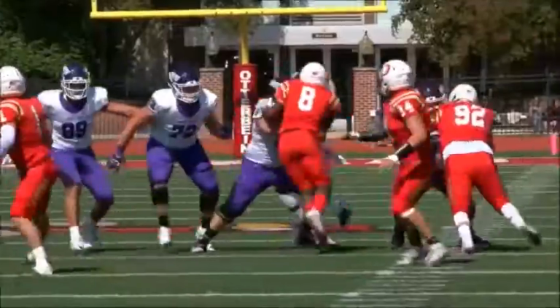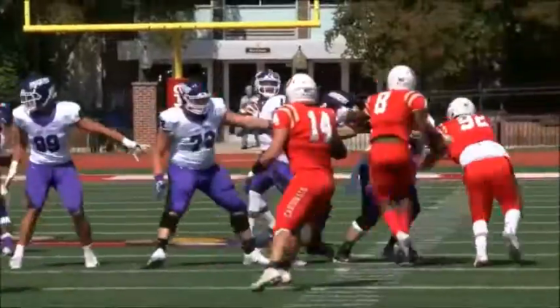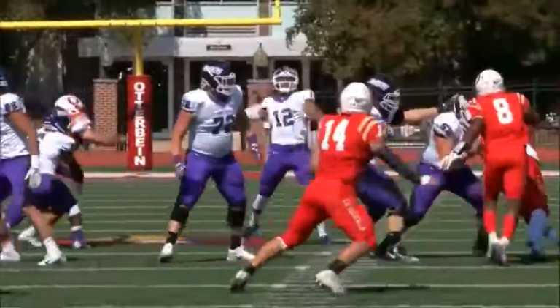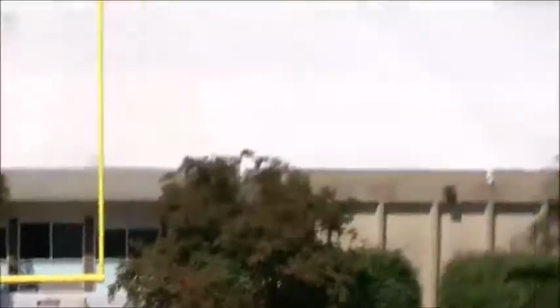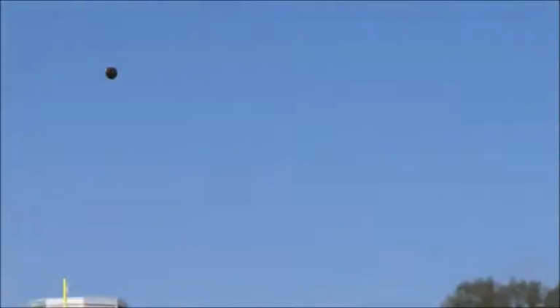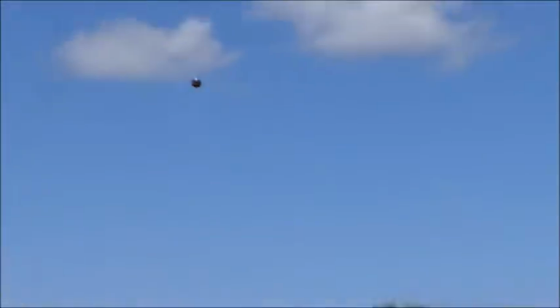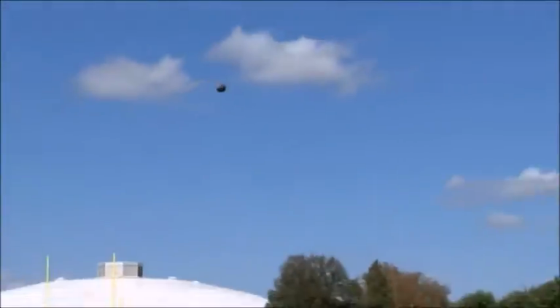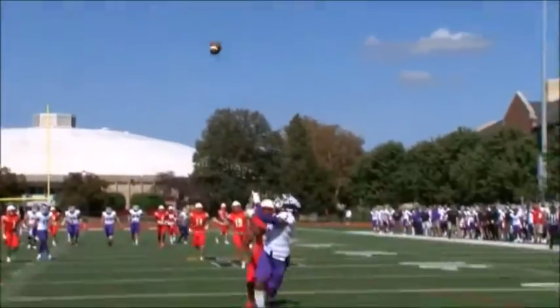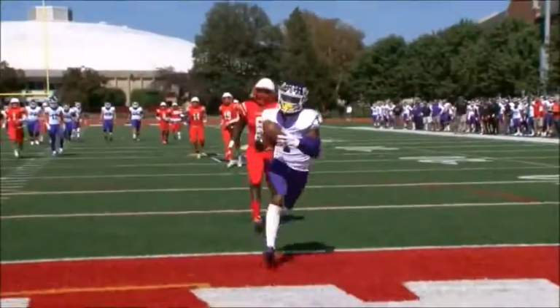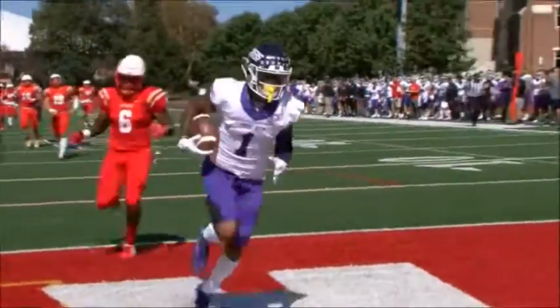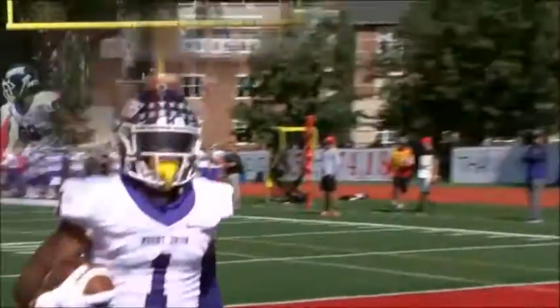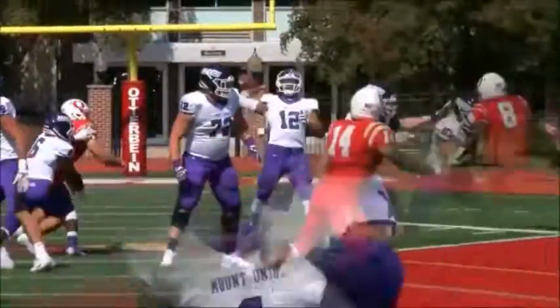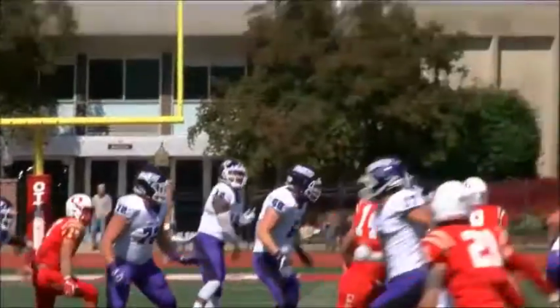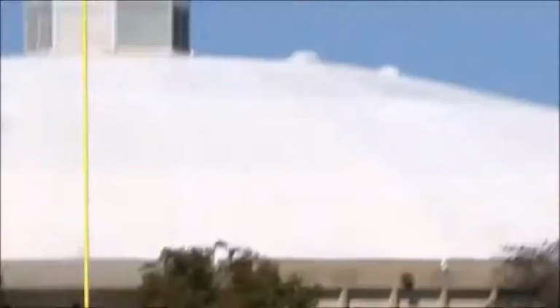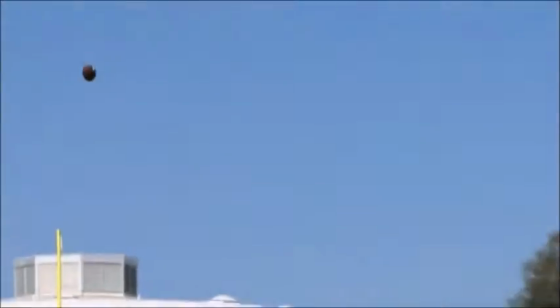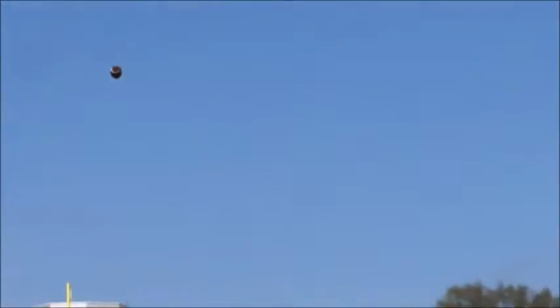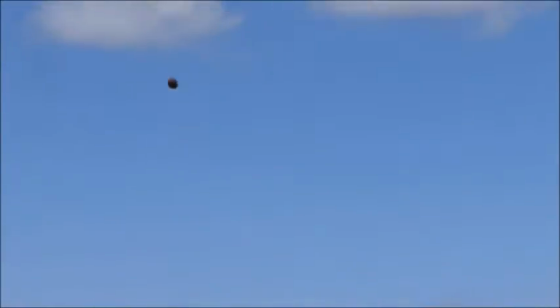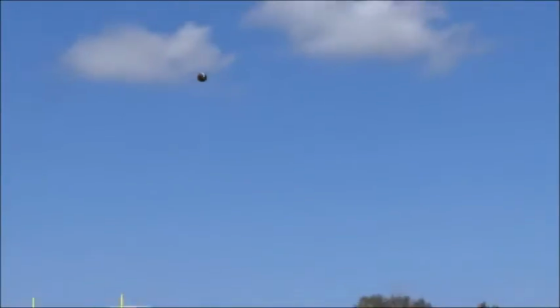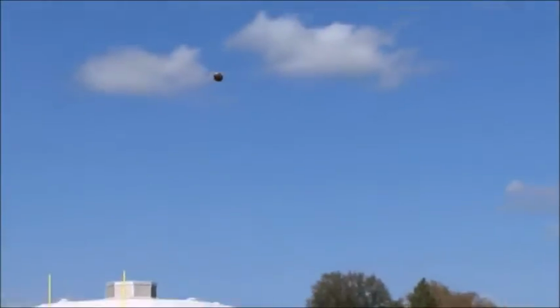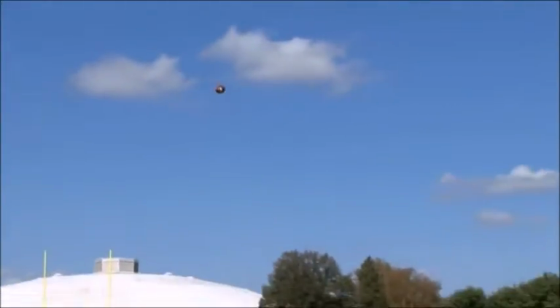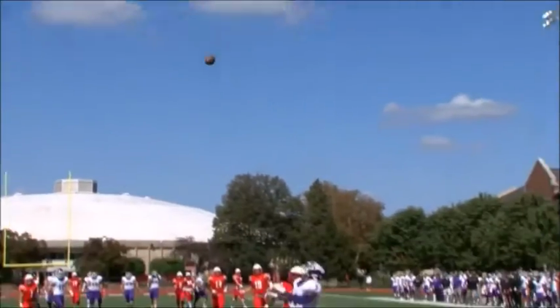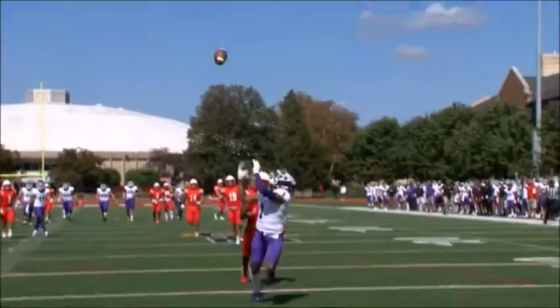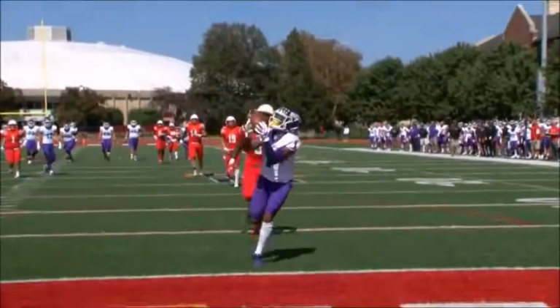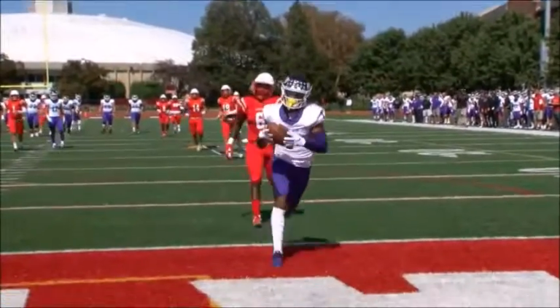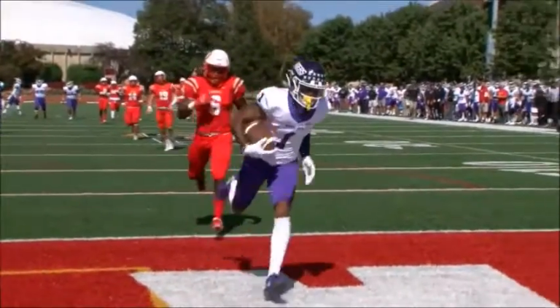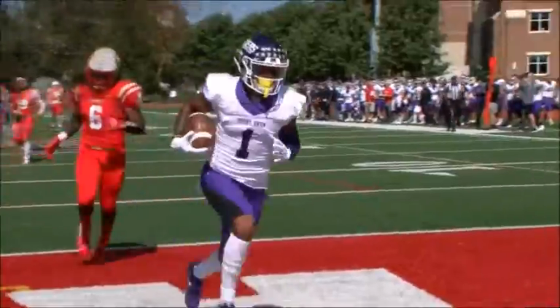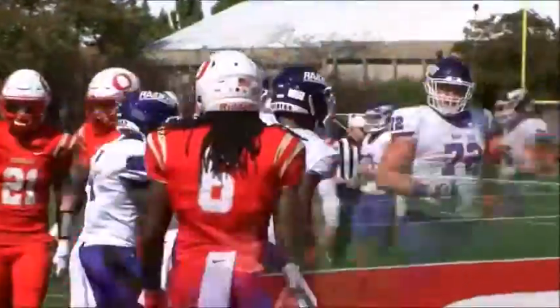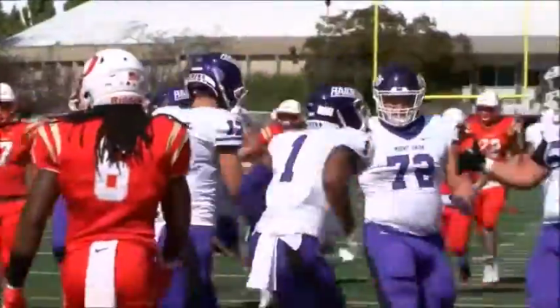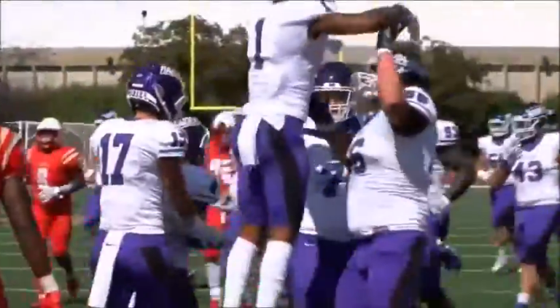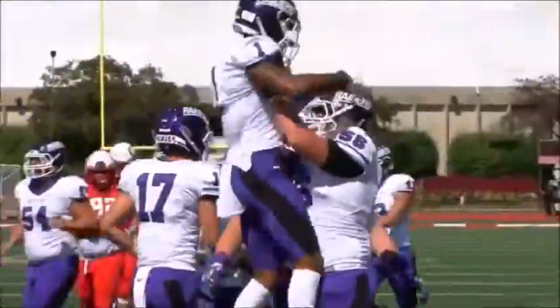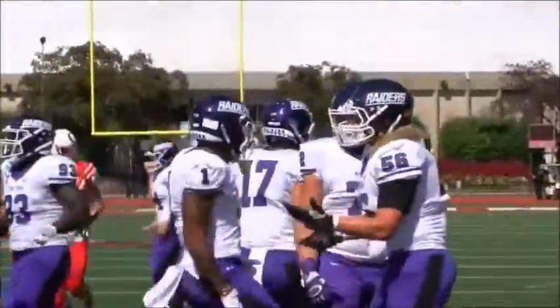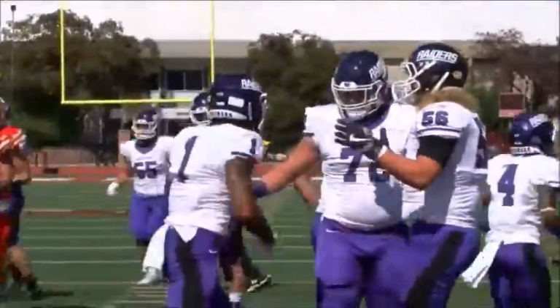Back to pass goes Fulford. He's looking deep, he's got Justin Hill — it is caught! Touchdown, Purple Raiders. What a throw by D'Angelo Fulford, and Justin Hill with another touchdown this season, his third on the year.